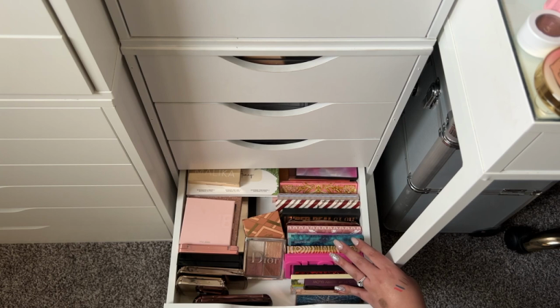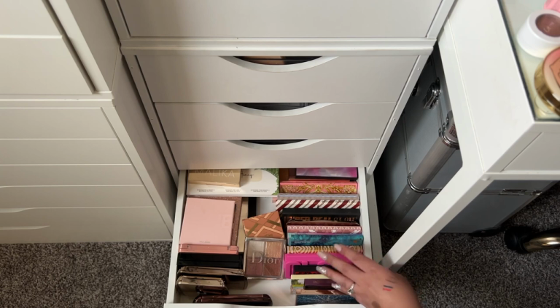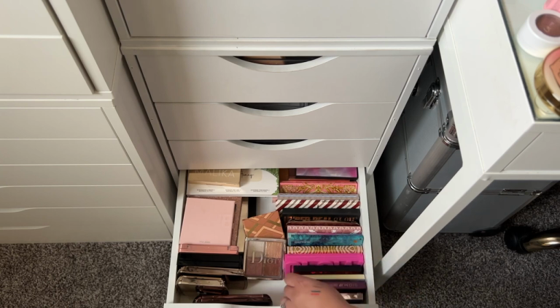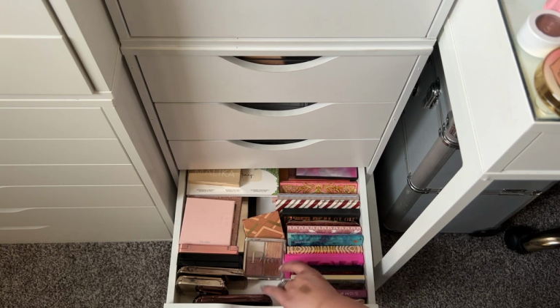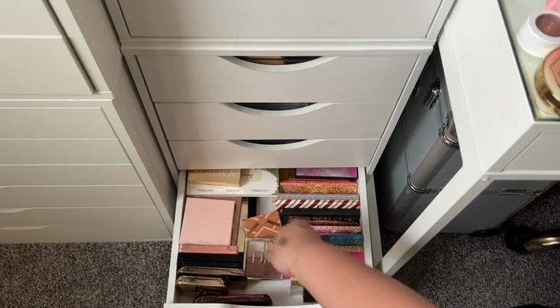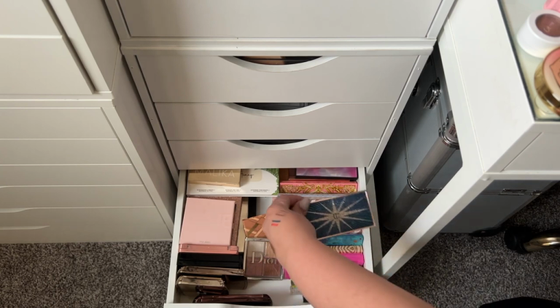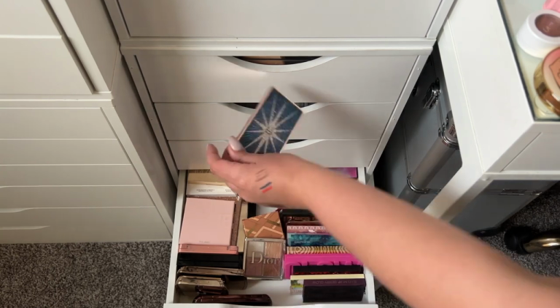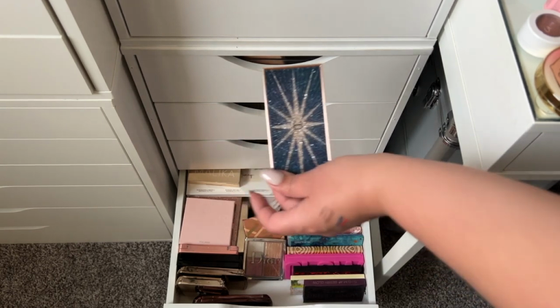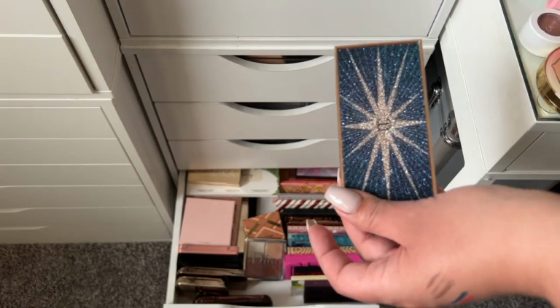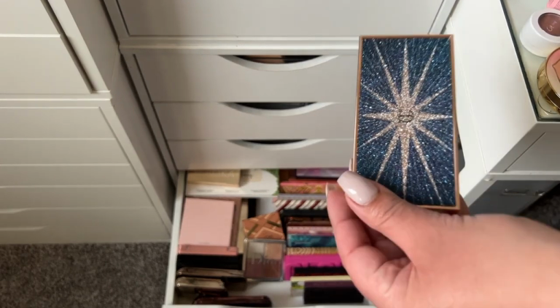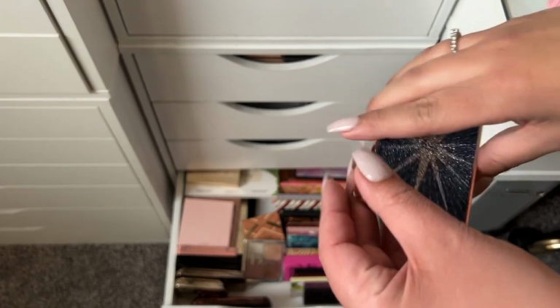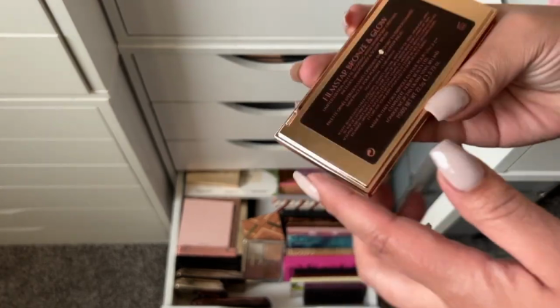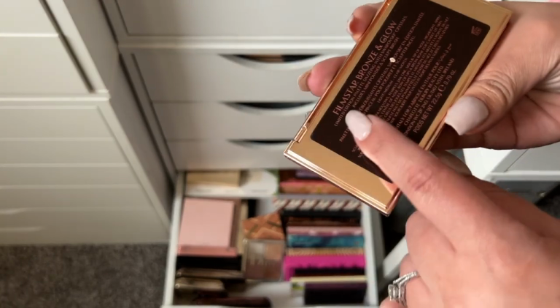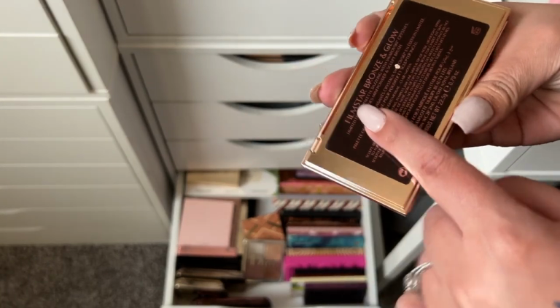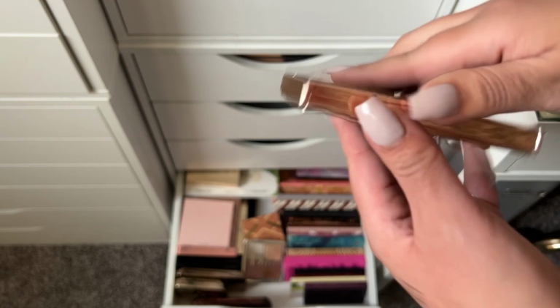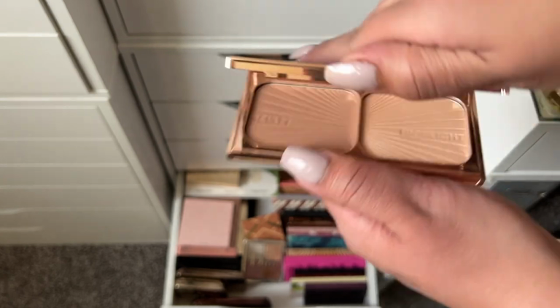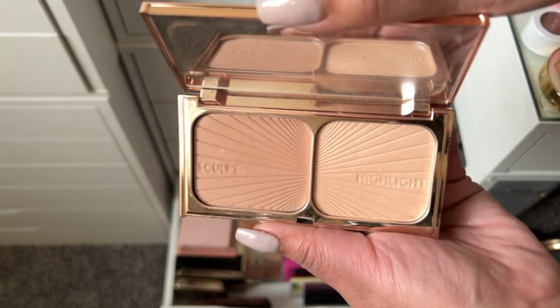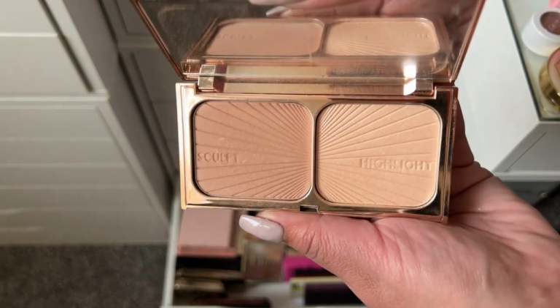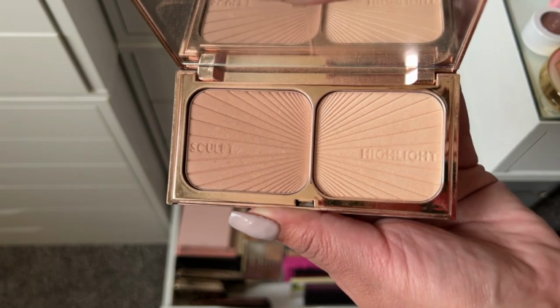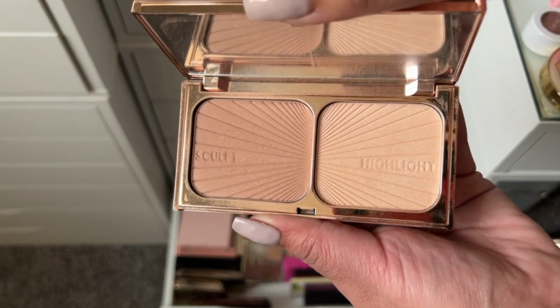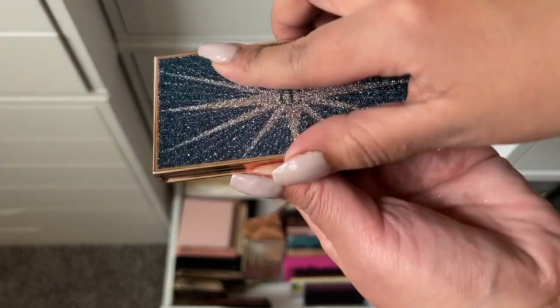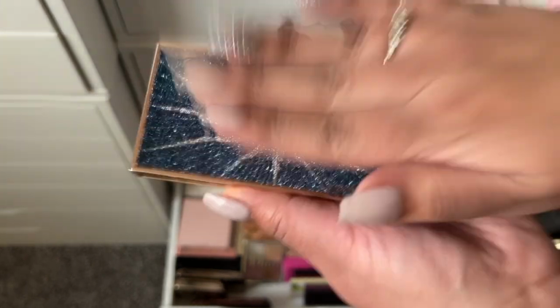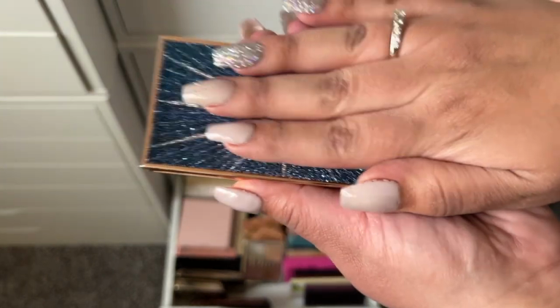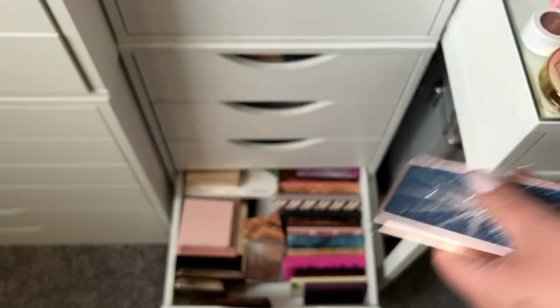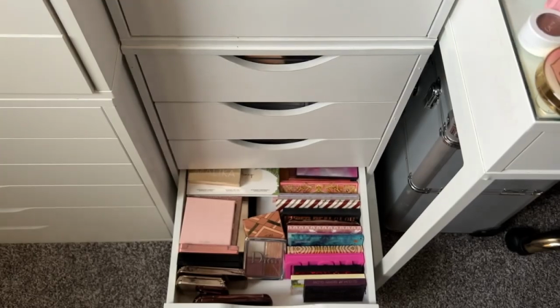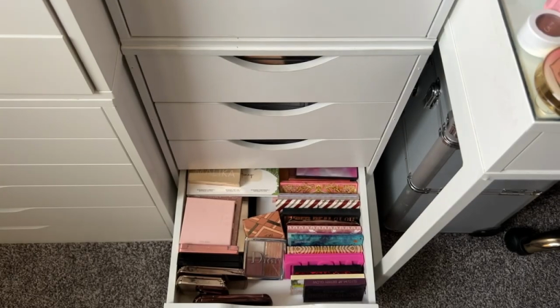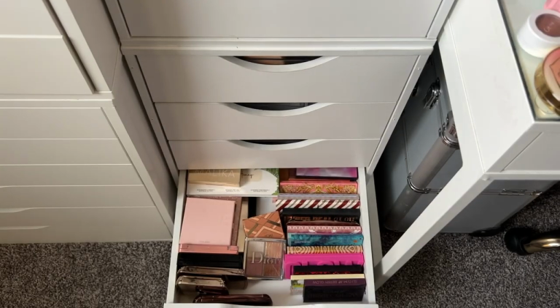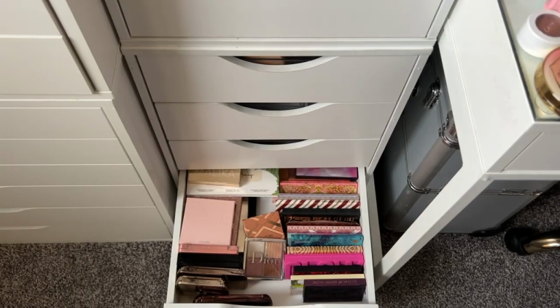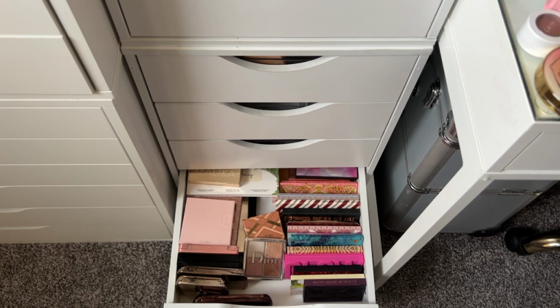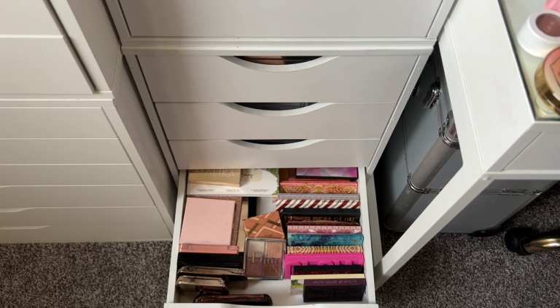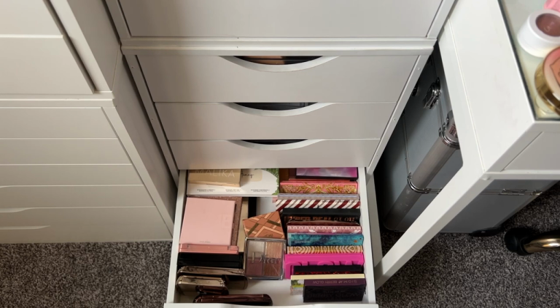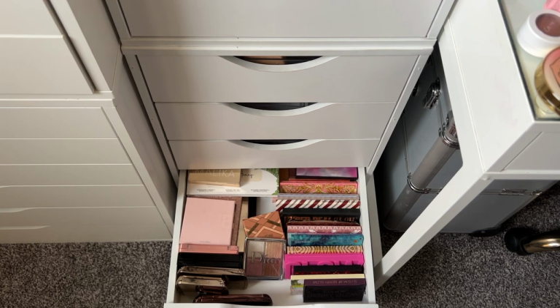I'm going to take the Charlotte Tilbury Film Star Bronze and Glow — it's a bronzer and highlight combo. This should be good. I'll take this instead, even though I'm cheating a bit in this category.